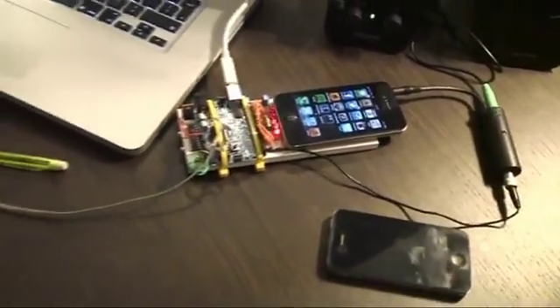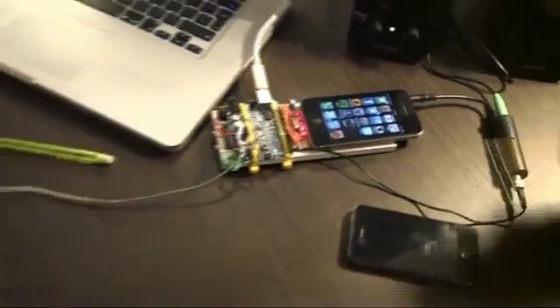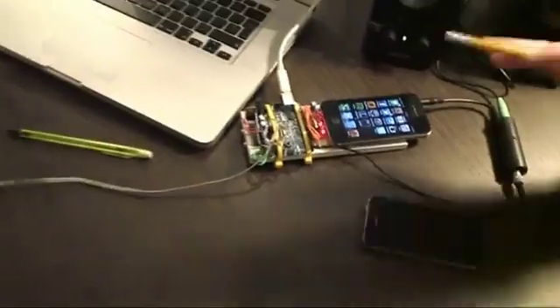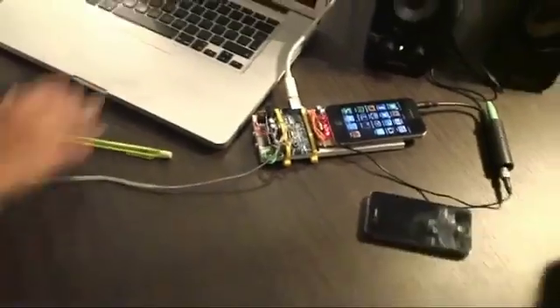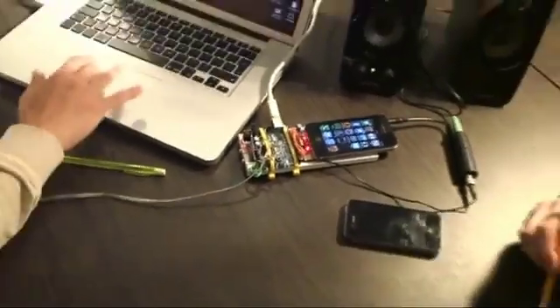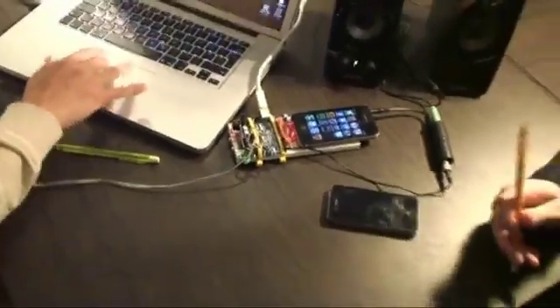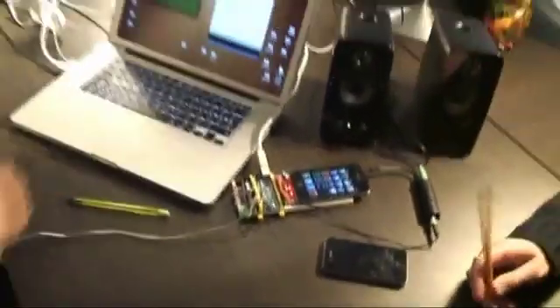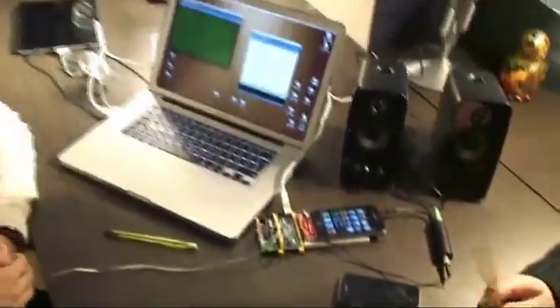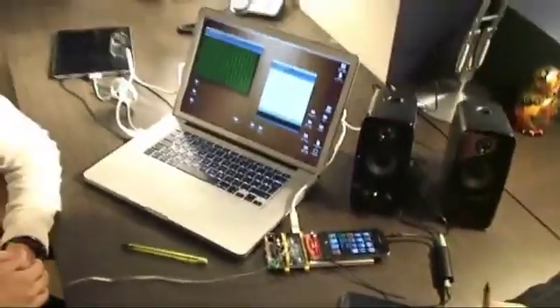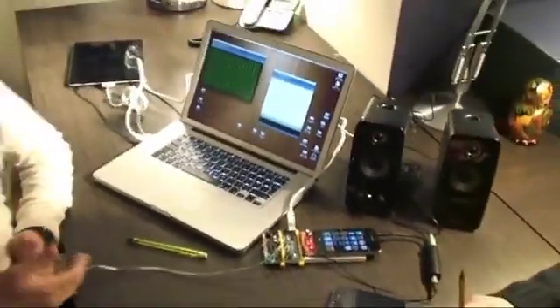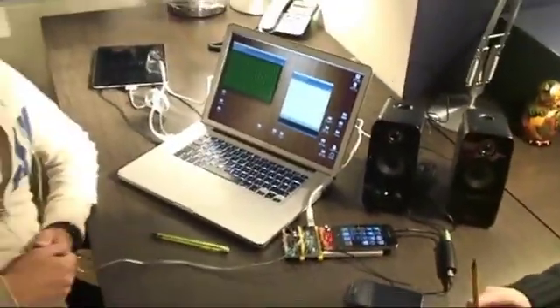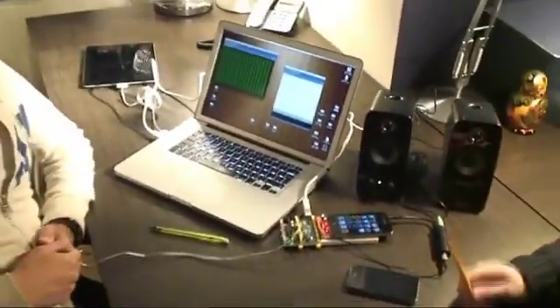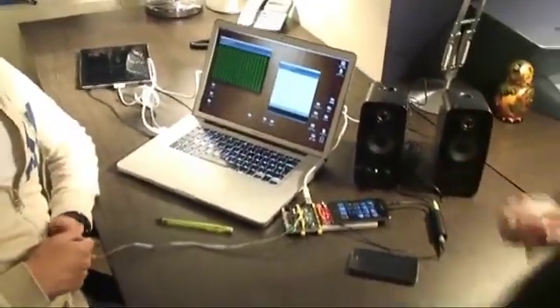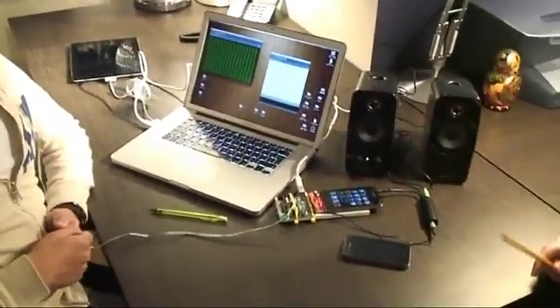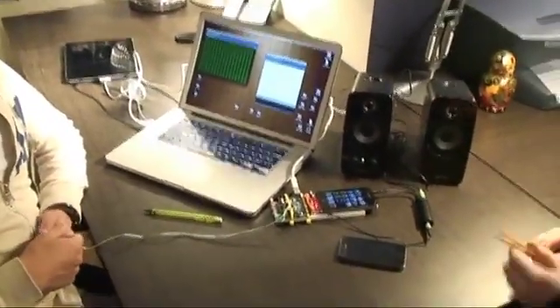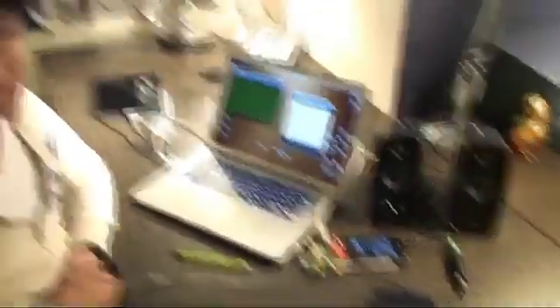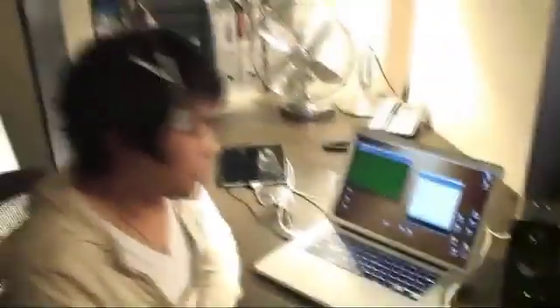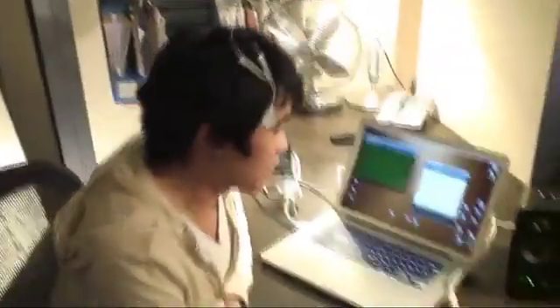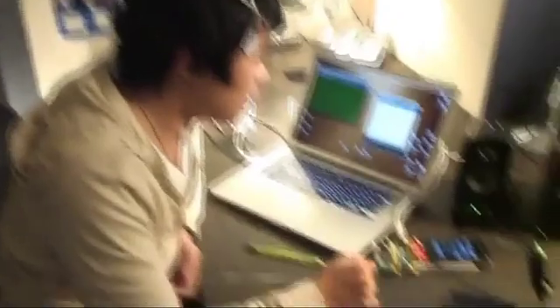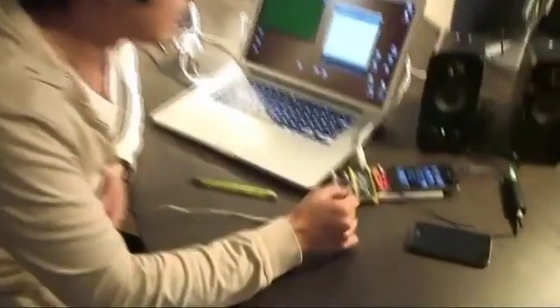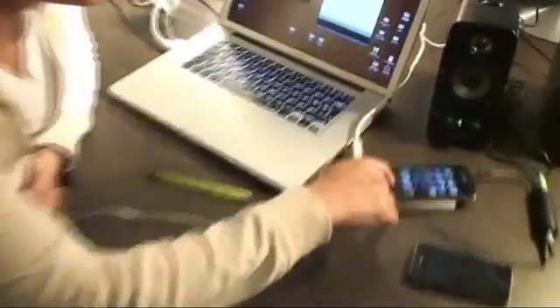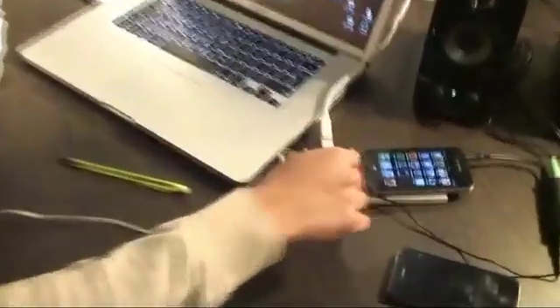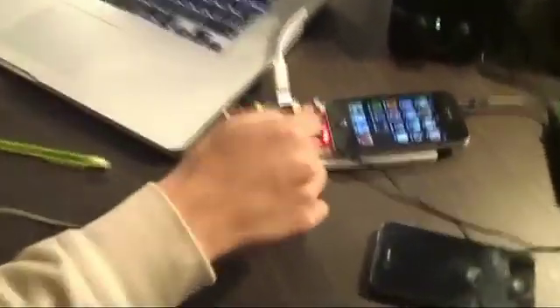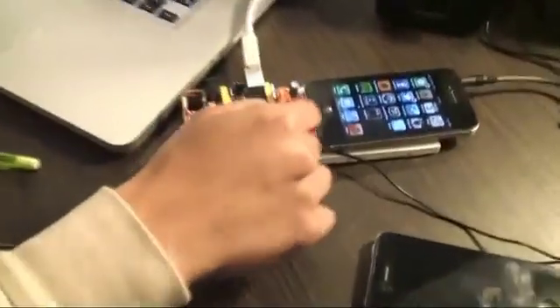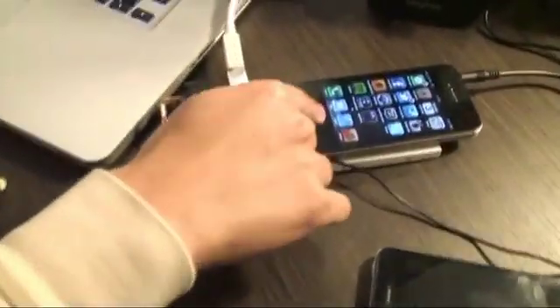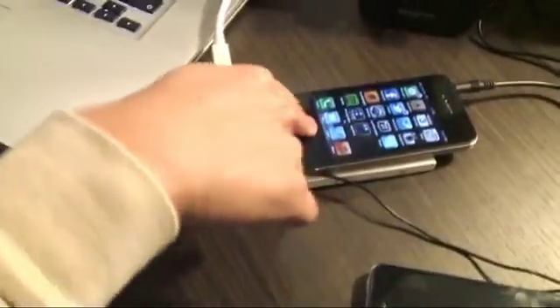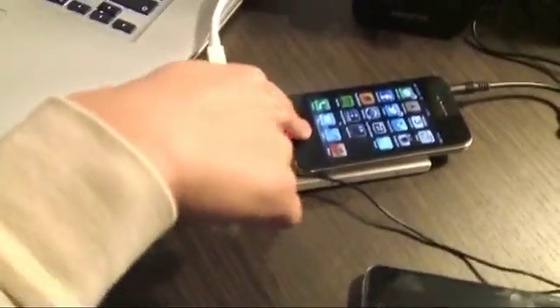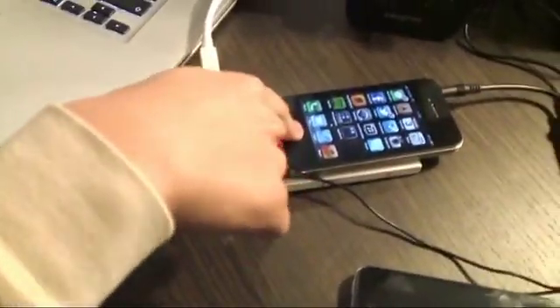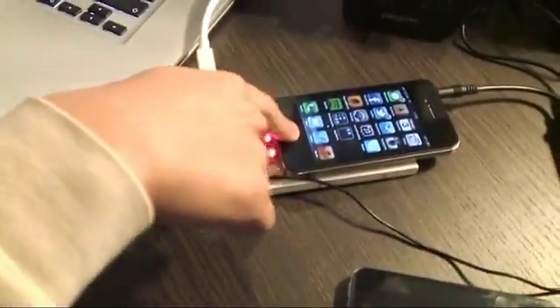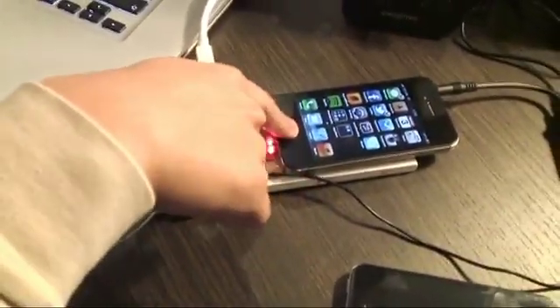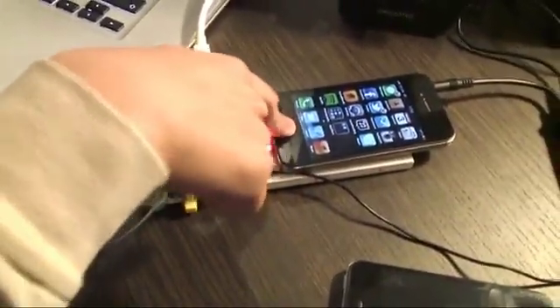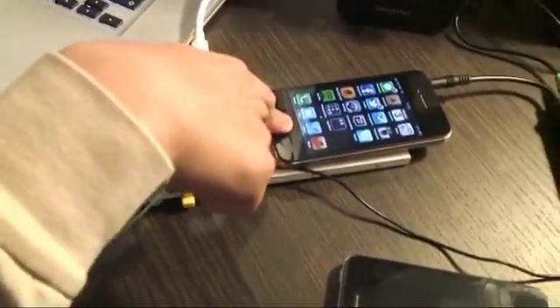And then Siri hopefully does the rest. That's all the scientific bit. Just so you guys know, I have to prompt Siri still at this stage — it'll be automated later on, but that's what I'm doing here.